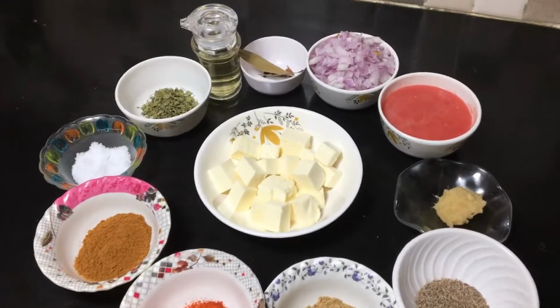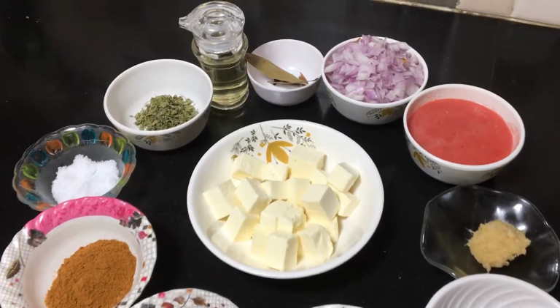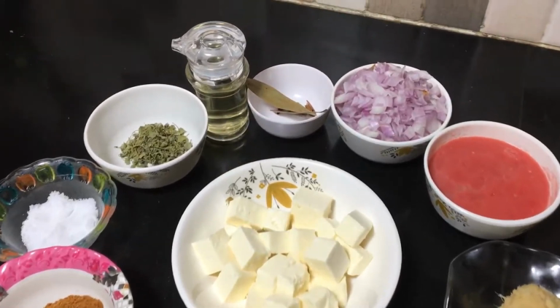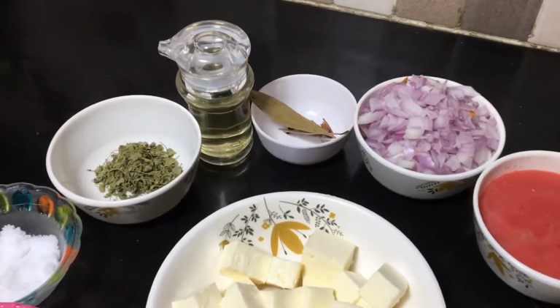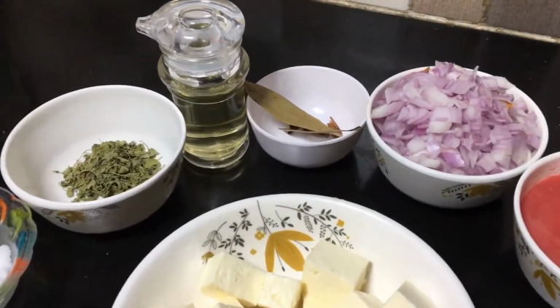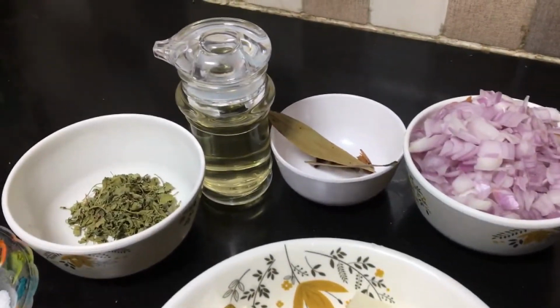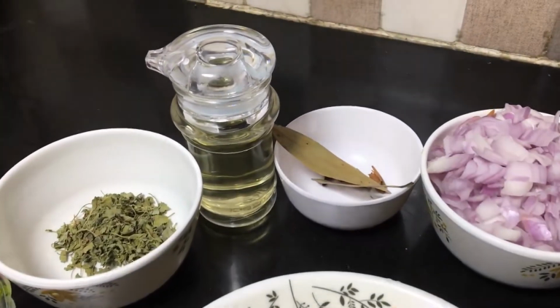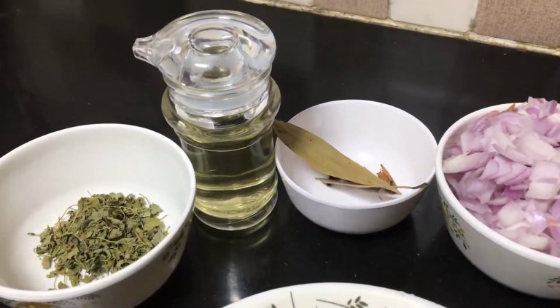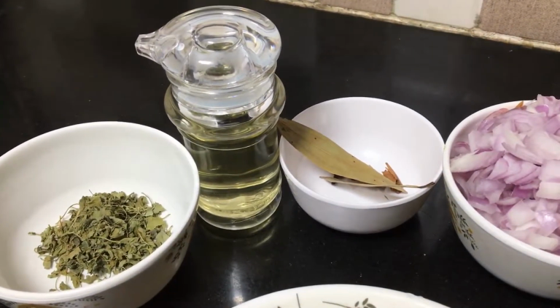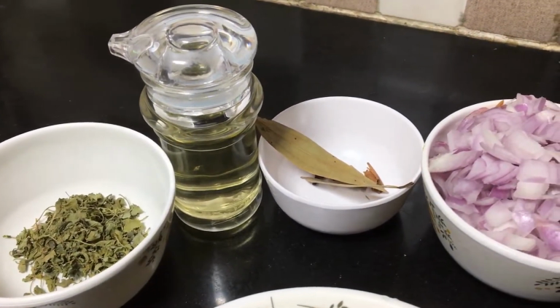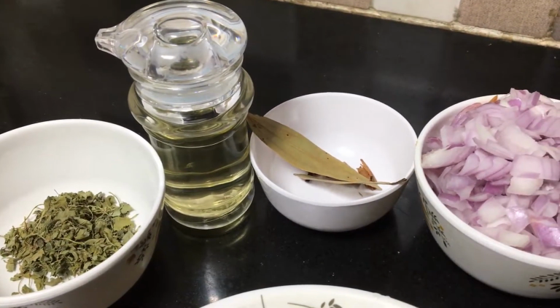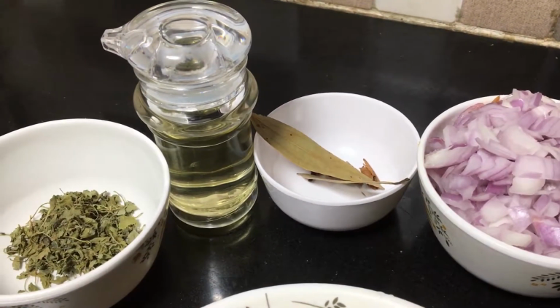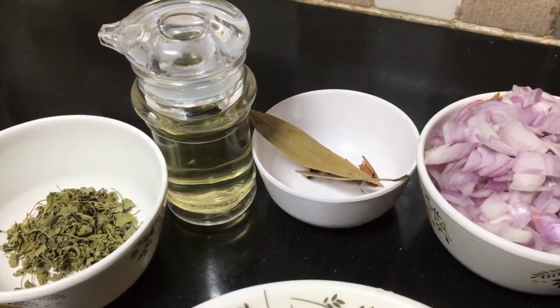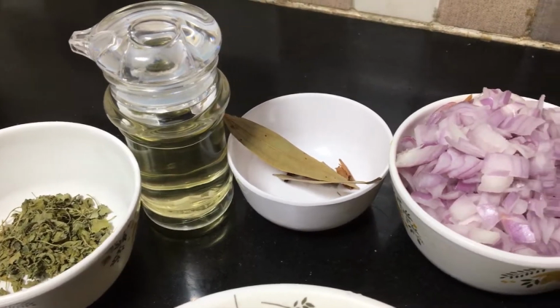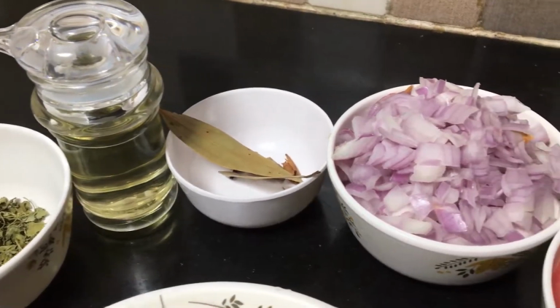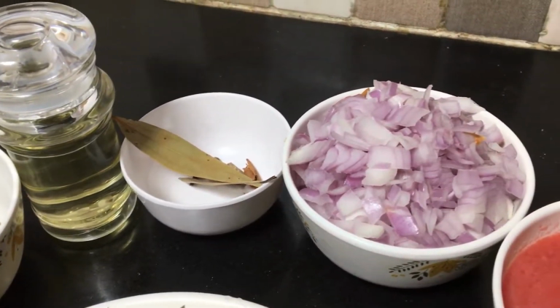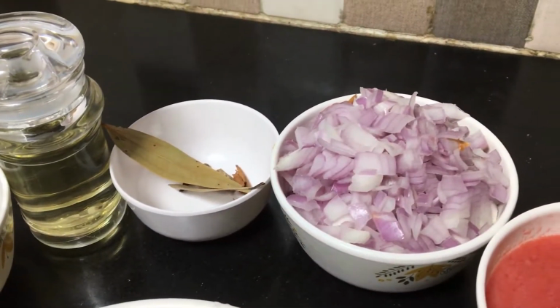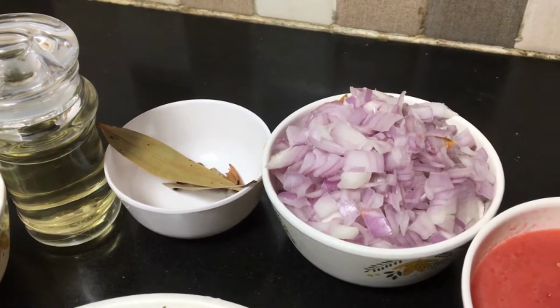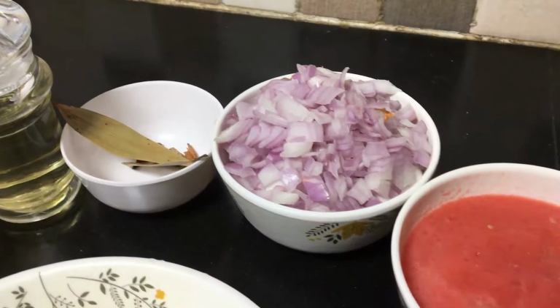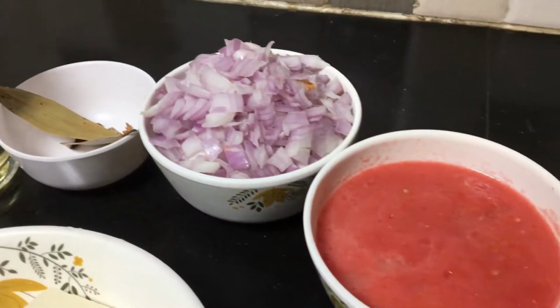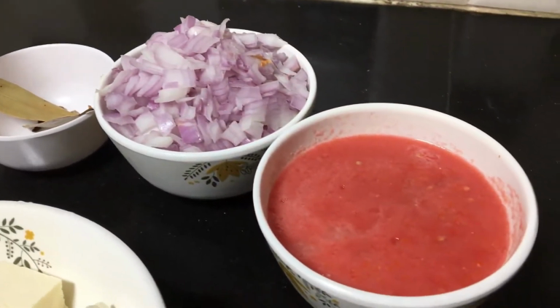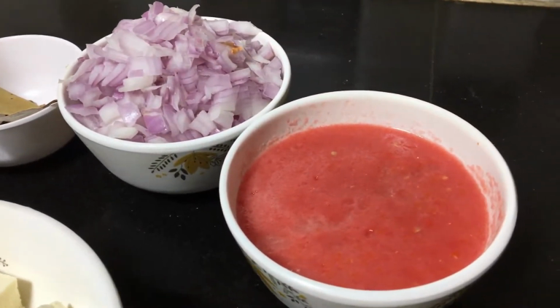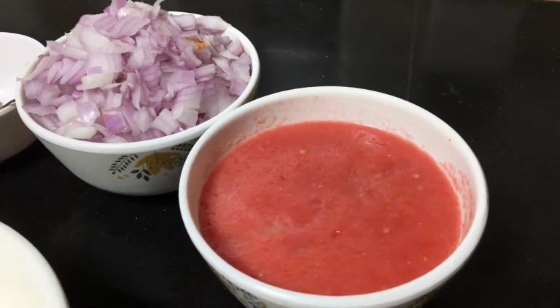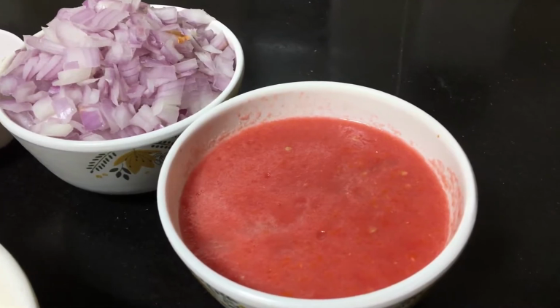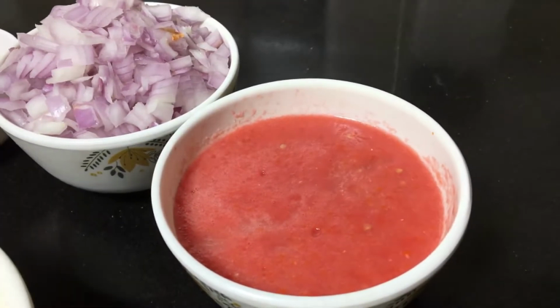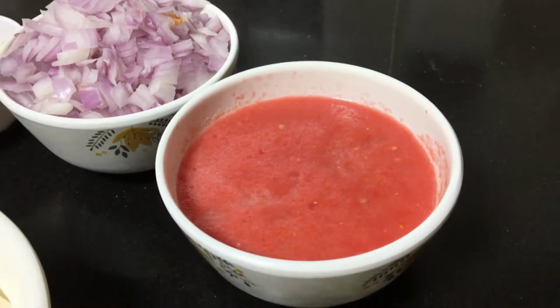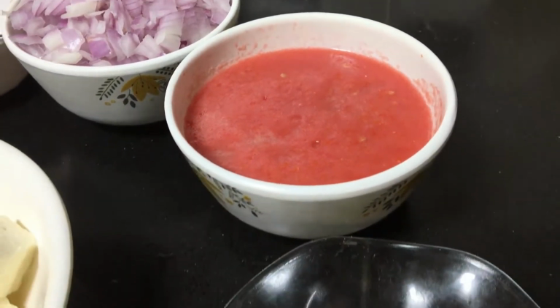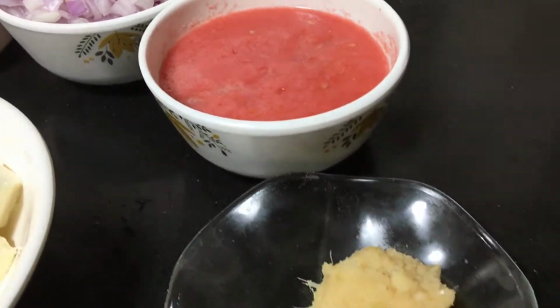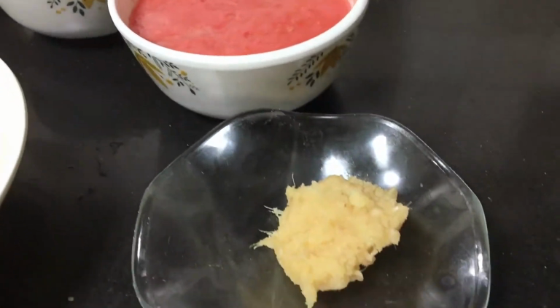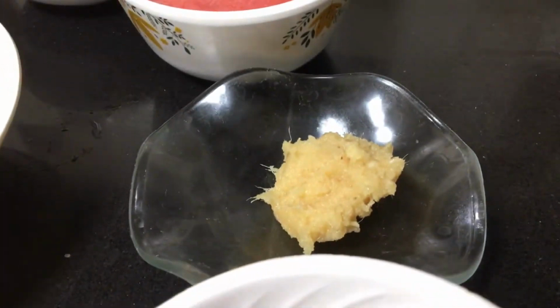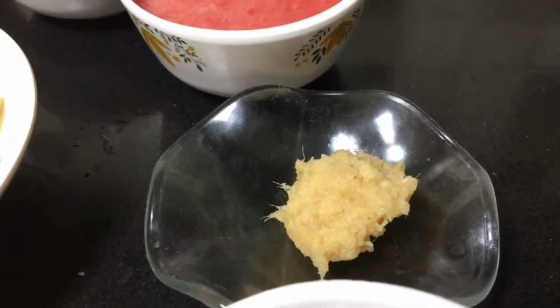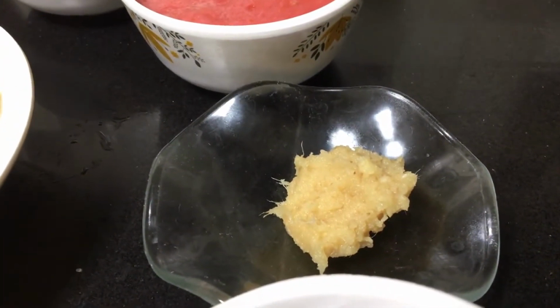I want to add some ingredients in the paneer gravy. Oil, 2 bay leaves, 2 cloves, 1 cinnamon stick, 2 cardamom, and 1 spoon of ginger garlic paste in the paneer.